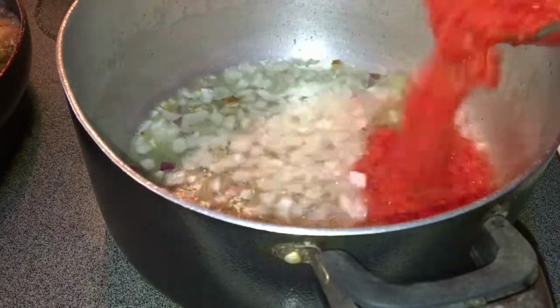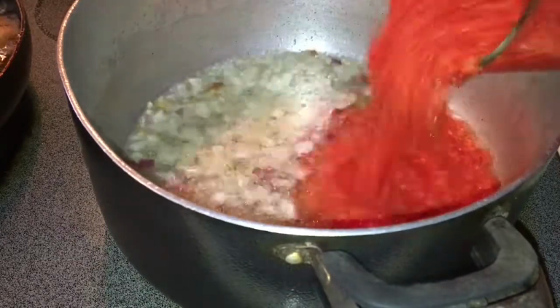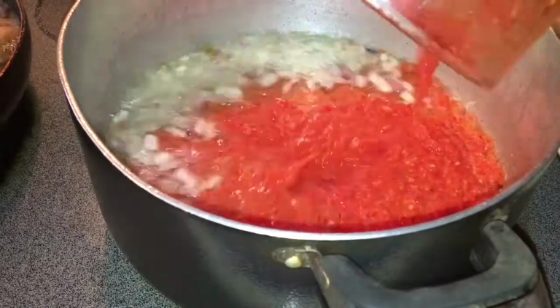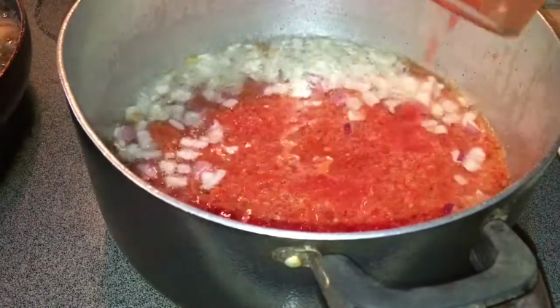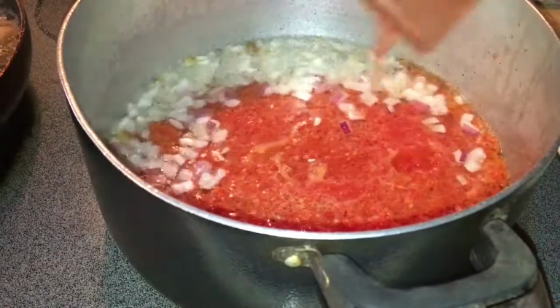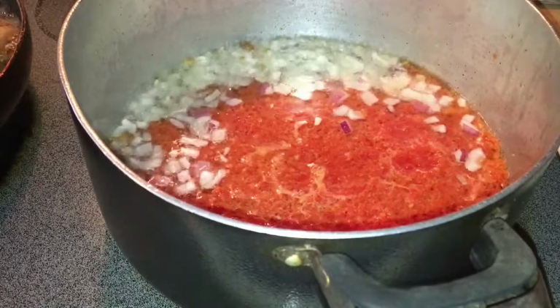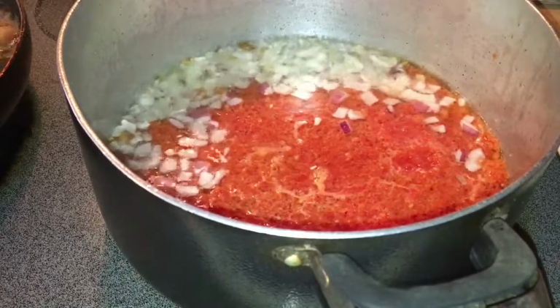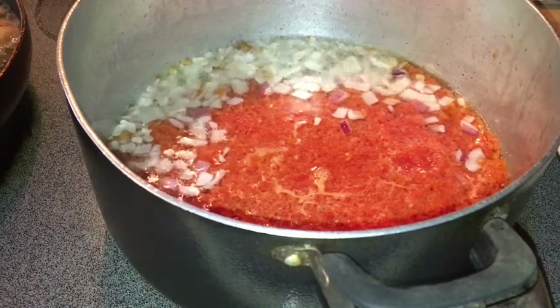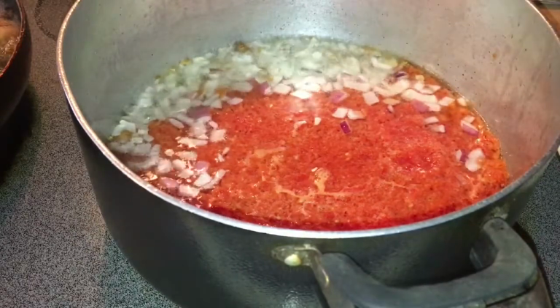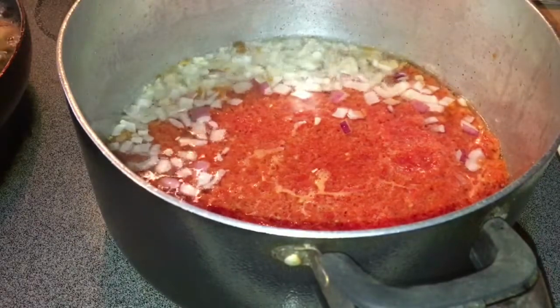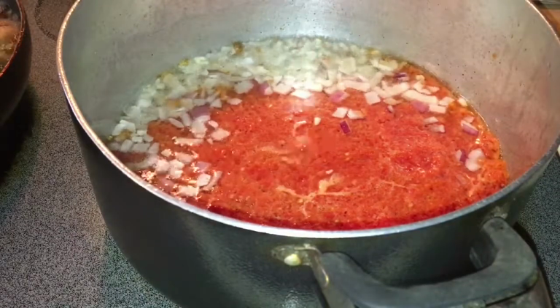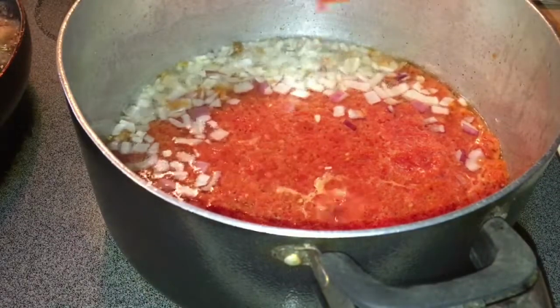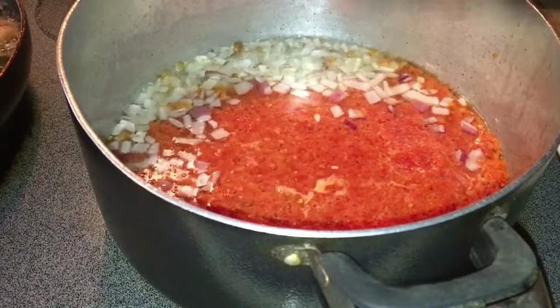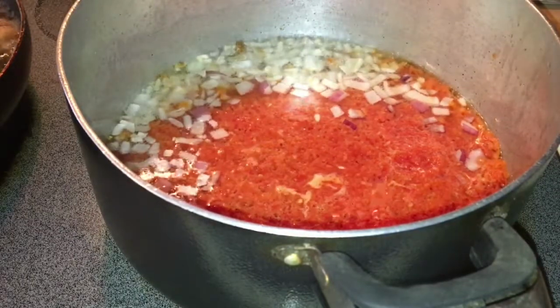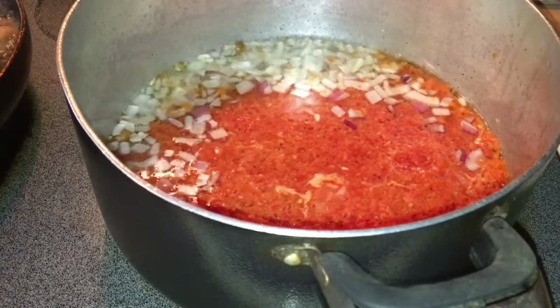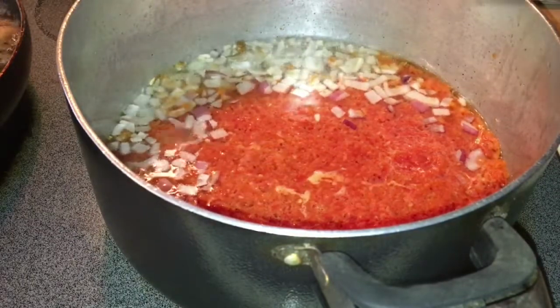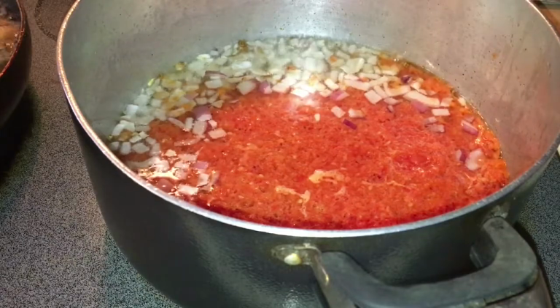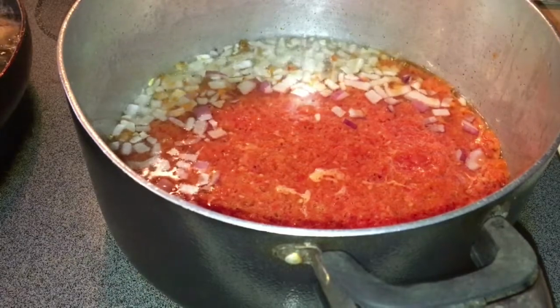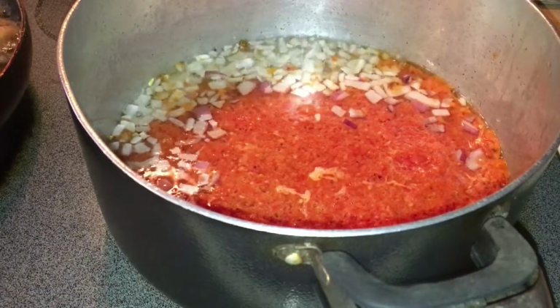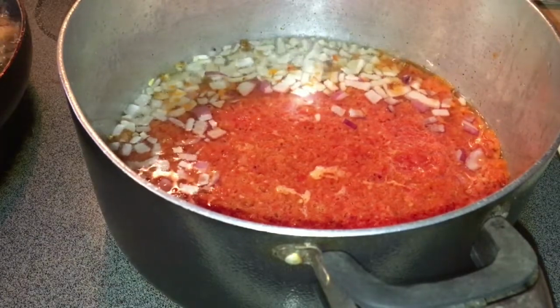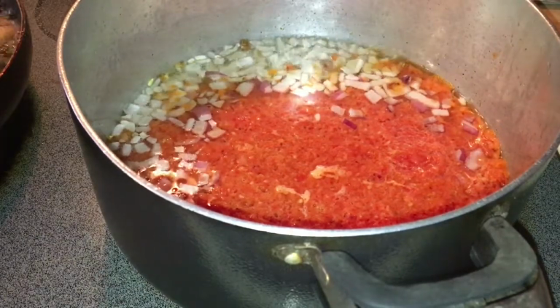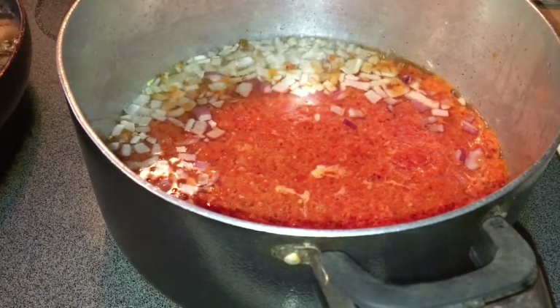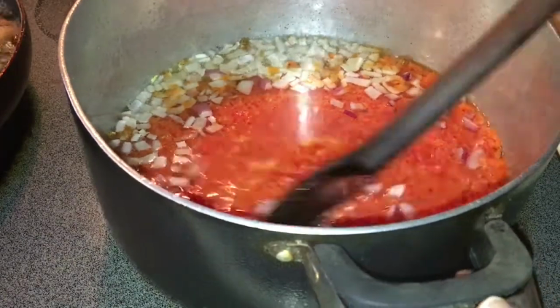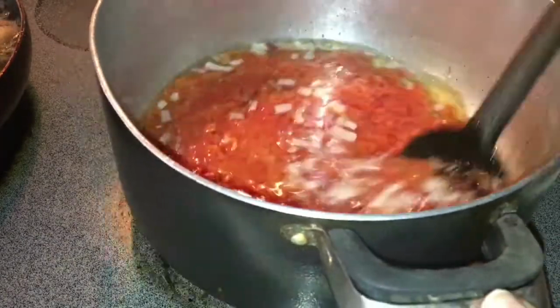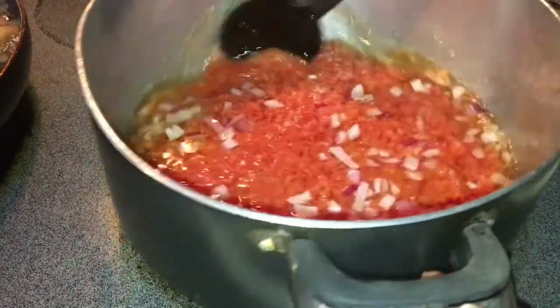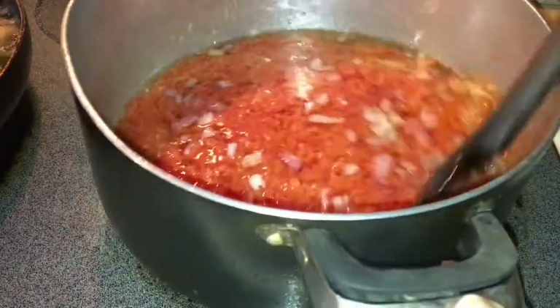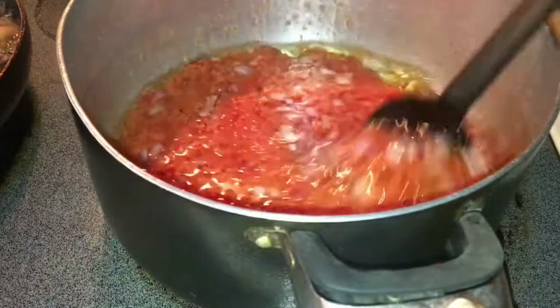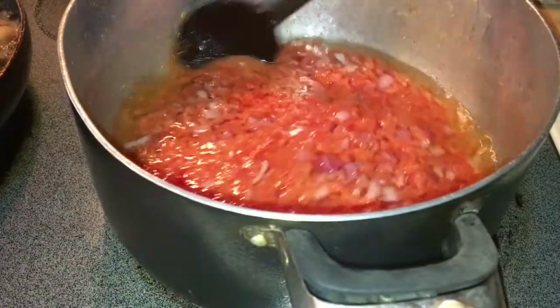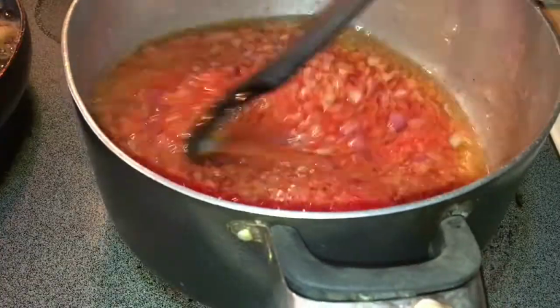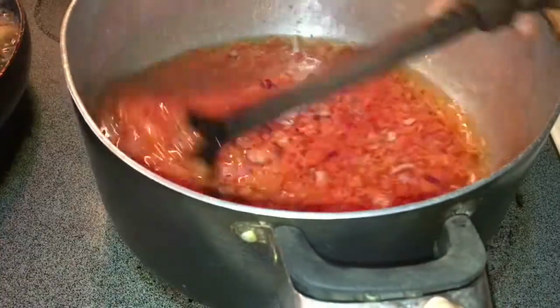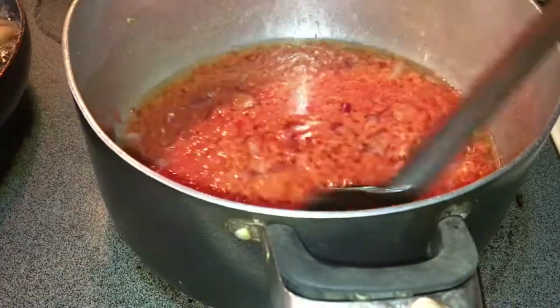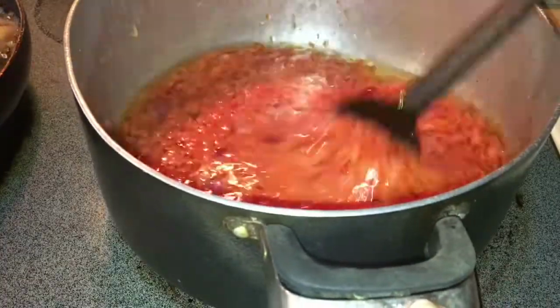Once the onions have fried and are starting to turn brown, I'm going to add all my blended ingredients: the bell peppers, the onions, the garlic, the scotch bonnet, and all the other ingredients listed earlier. Once I put it inside, I'm going to stir everything together.